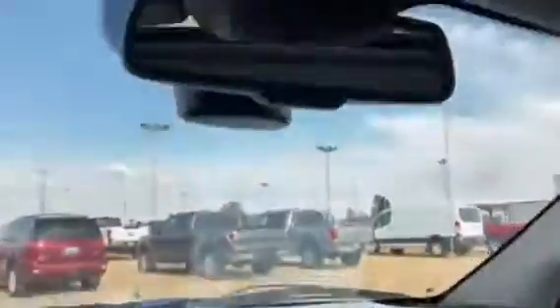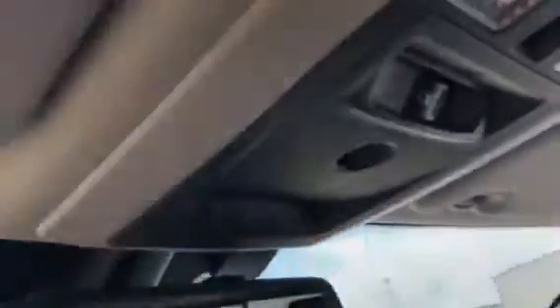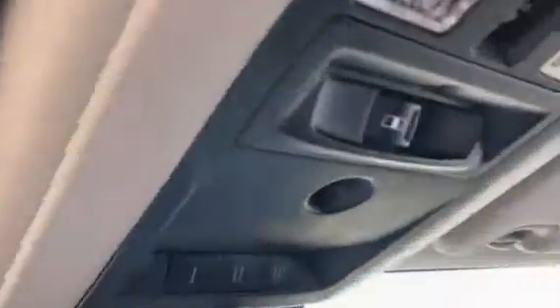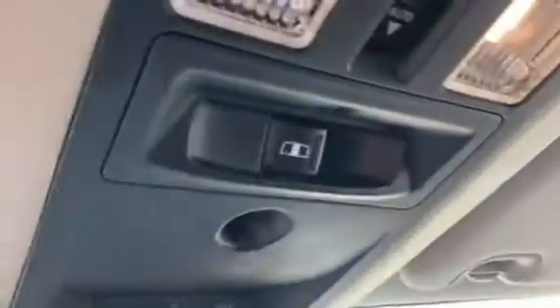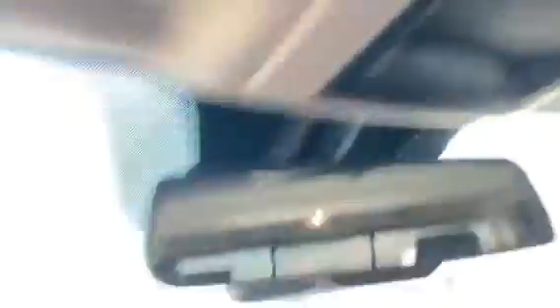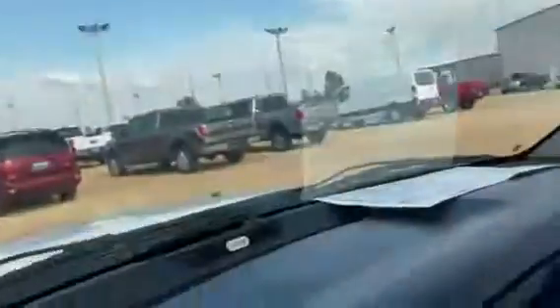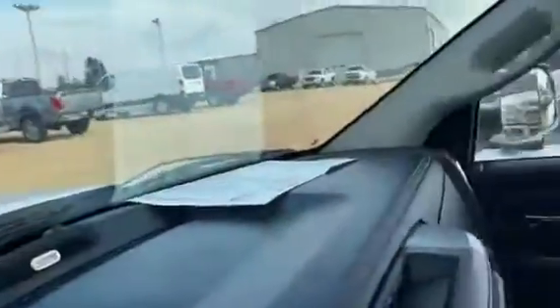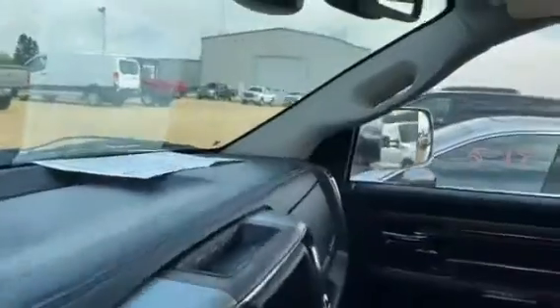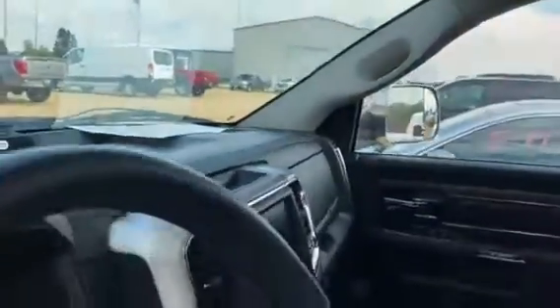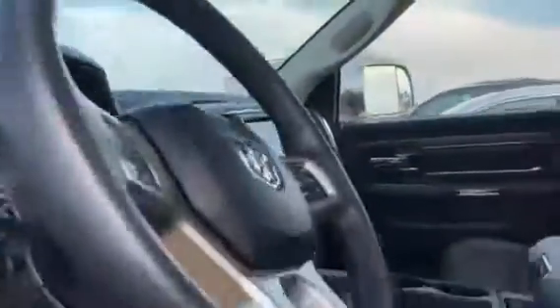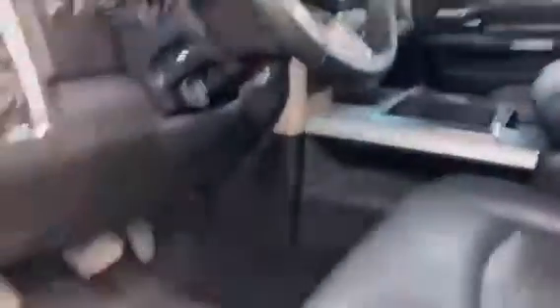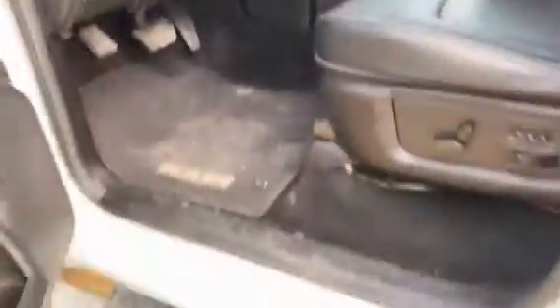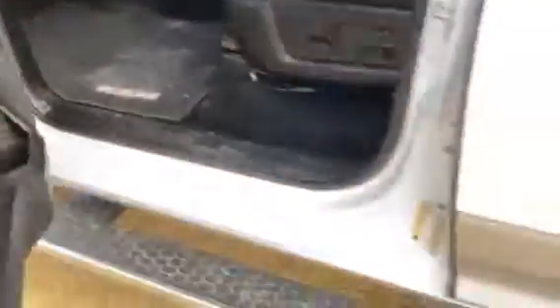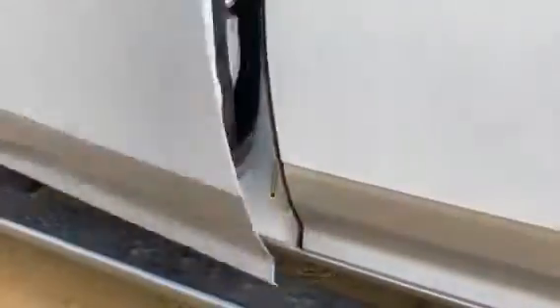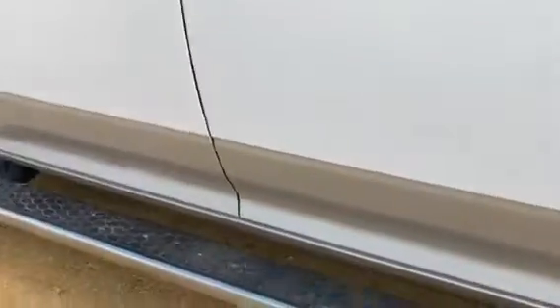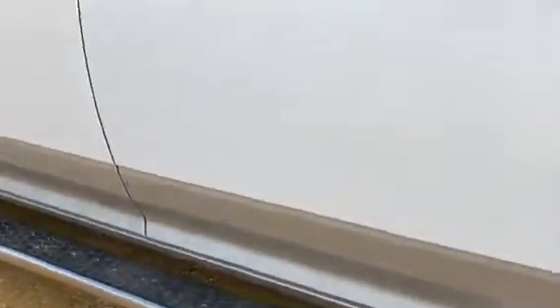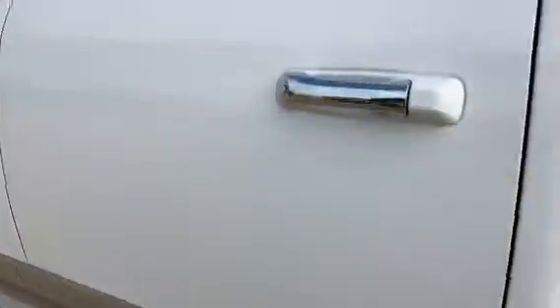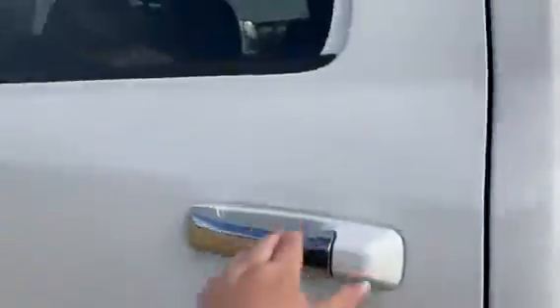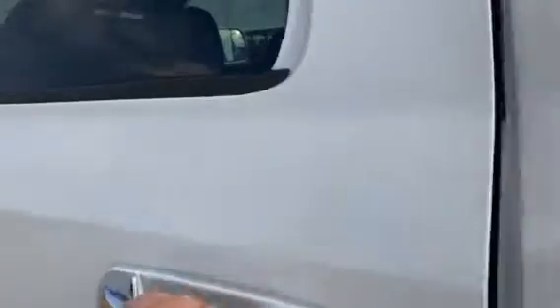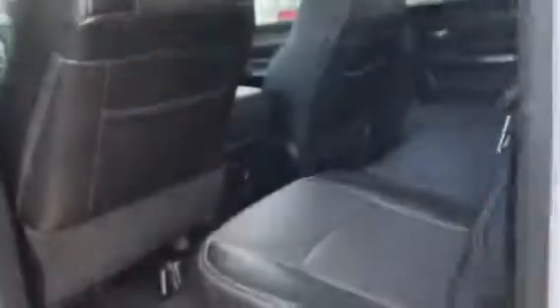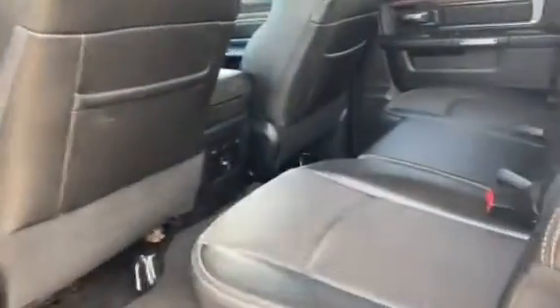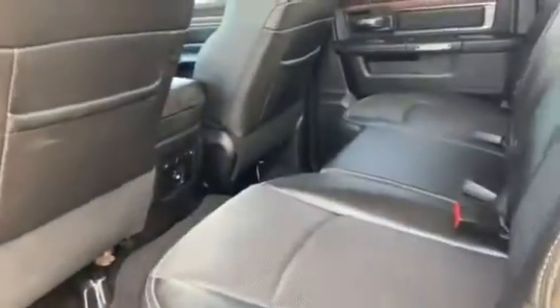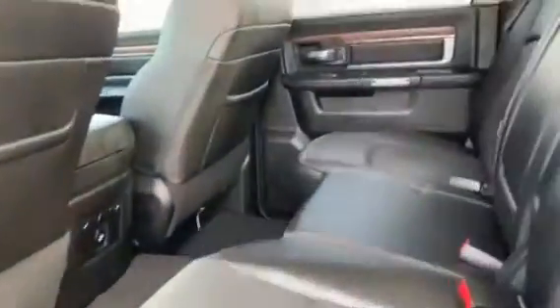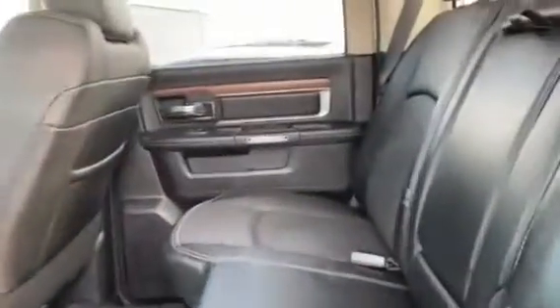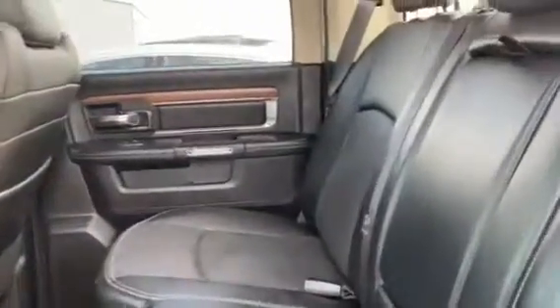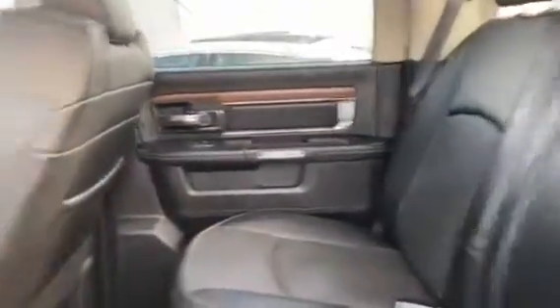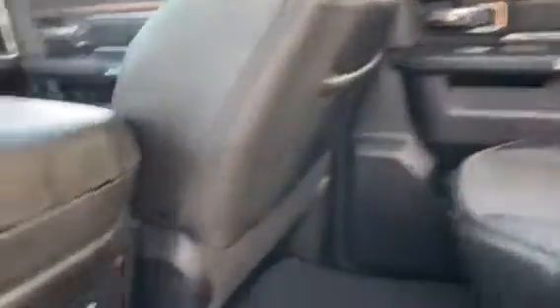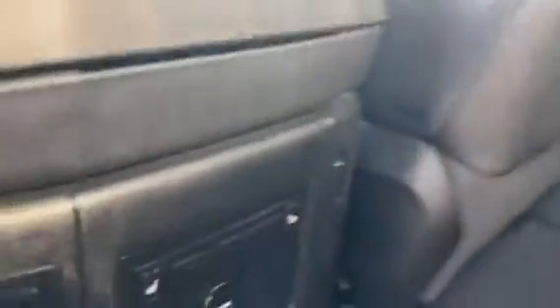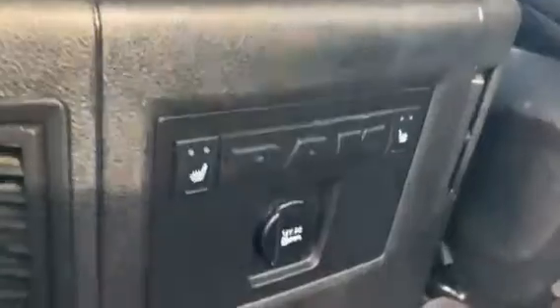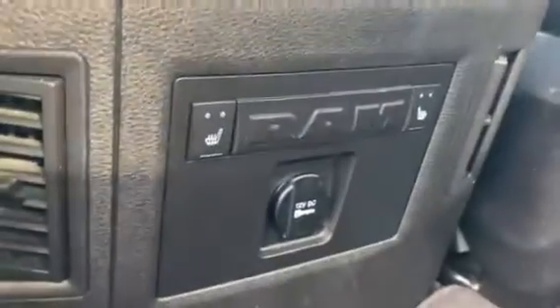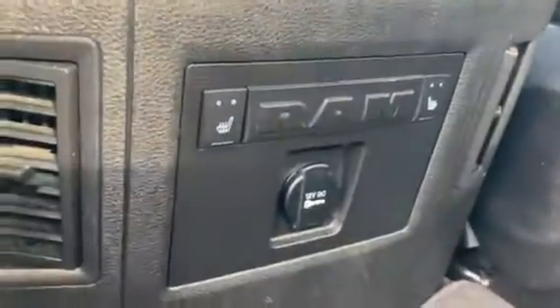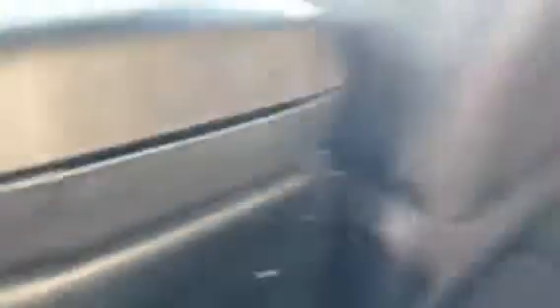It also has a rear power sliding window. Moving around, it's got running boards on it, and it also has heated rear seats.